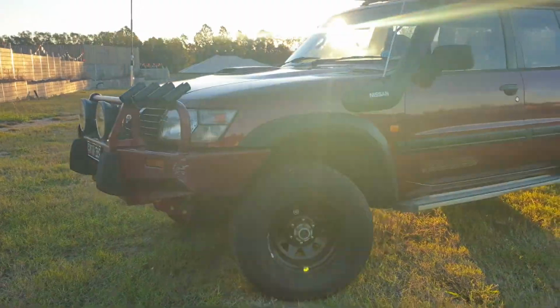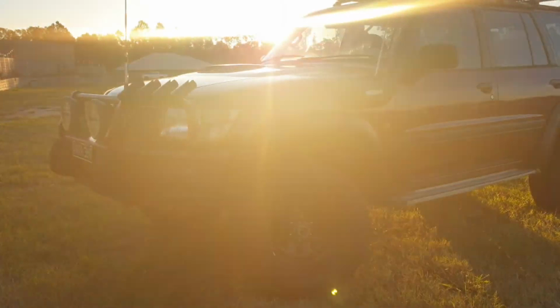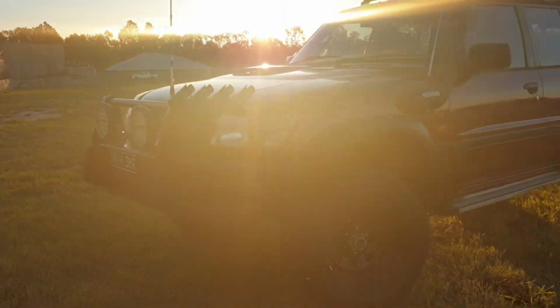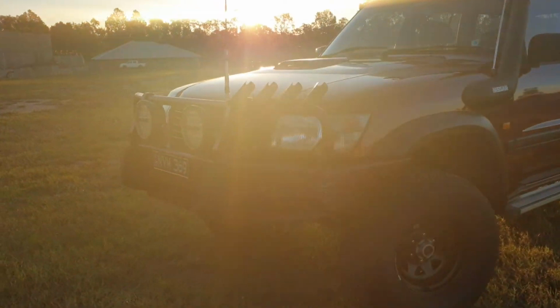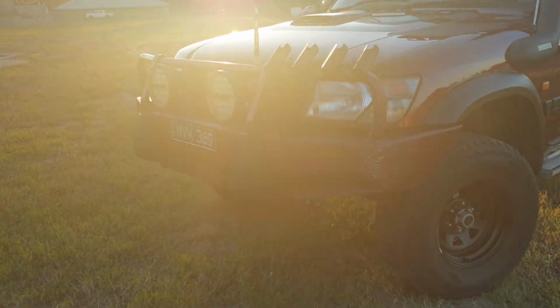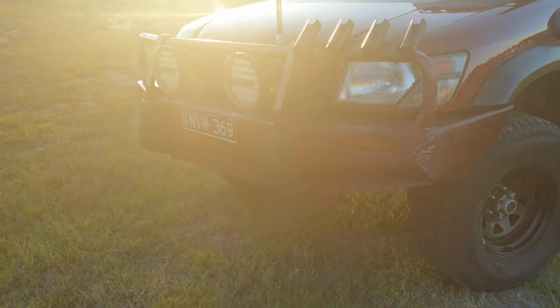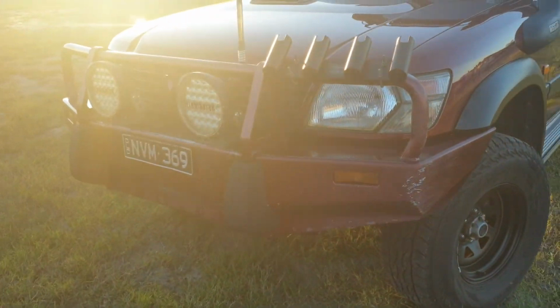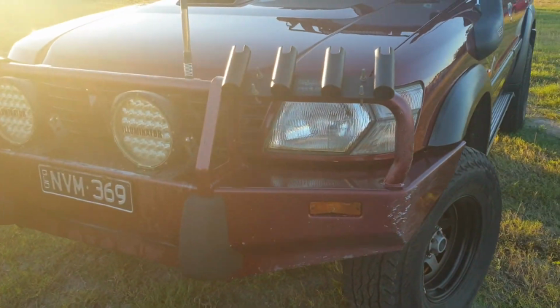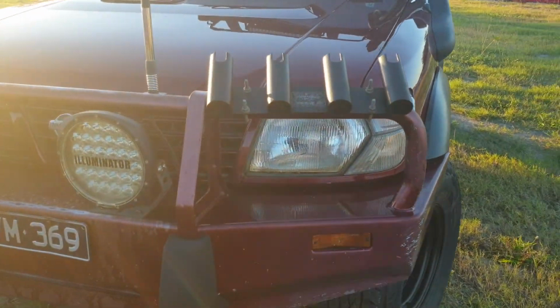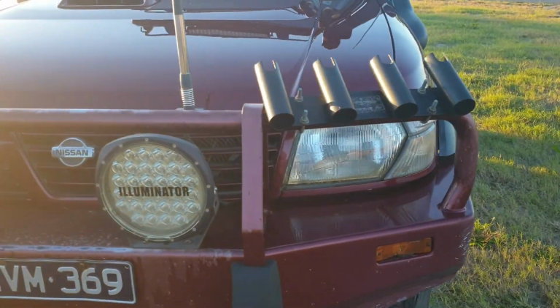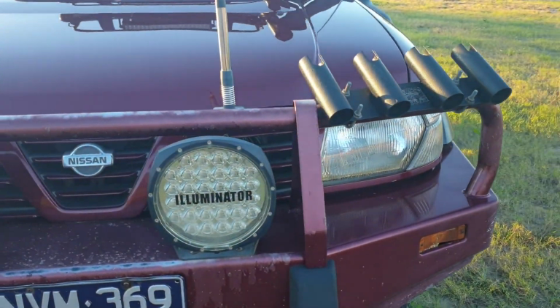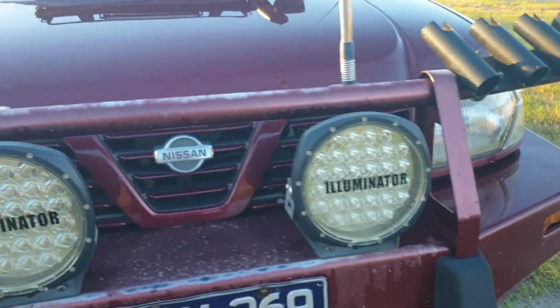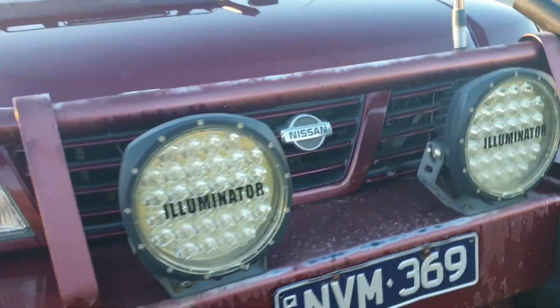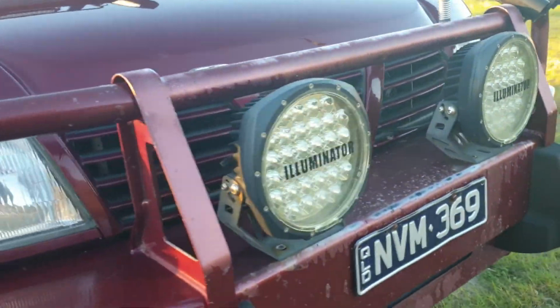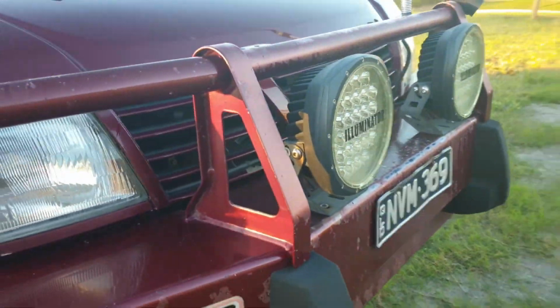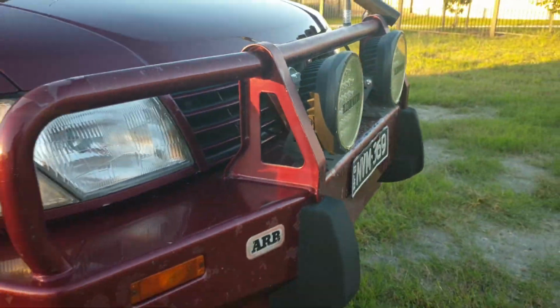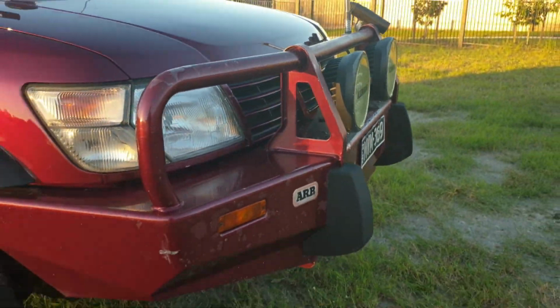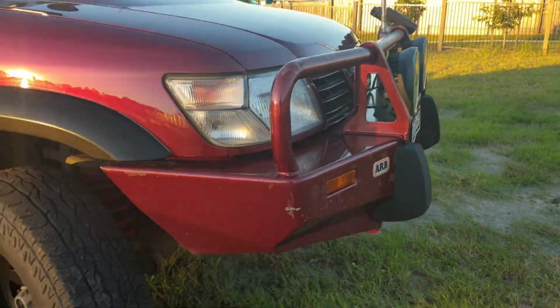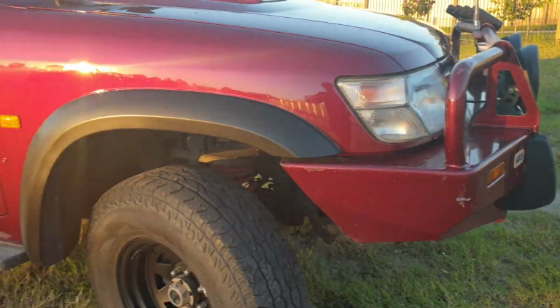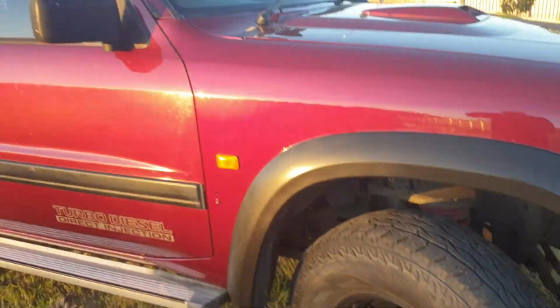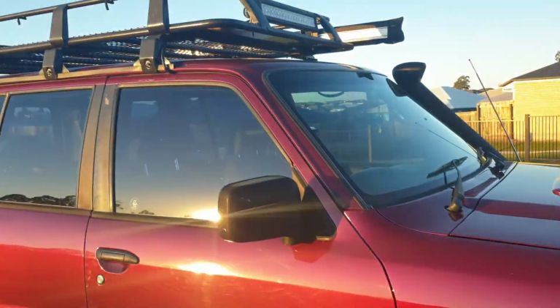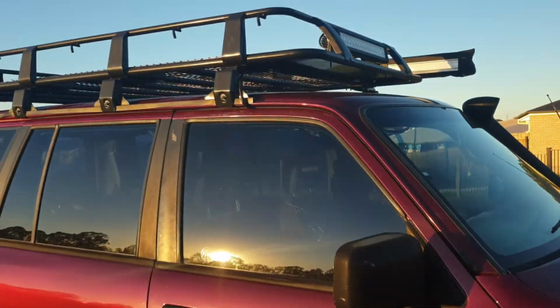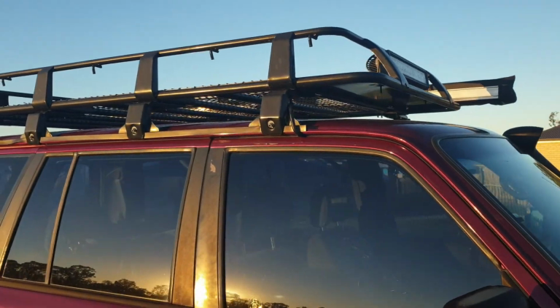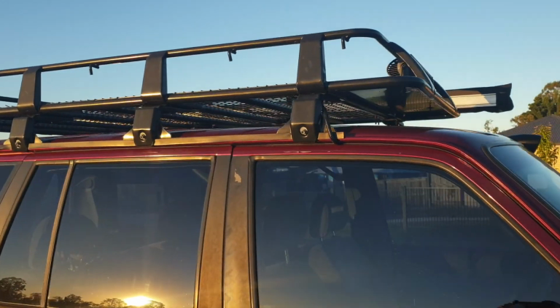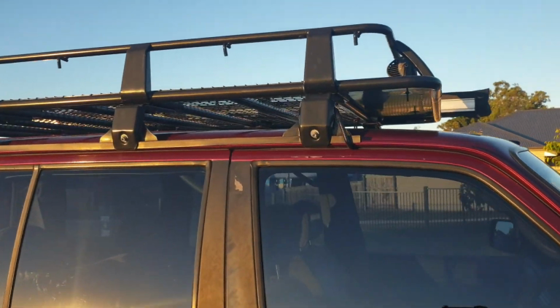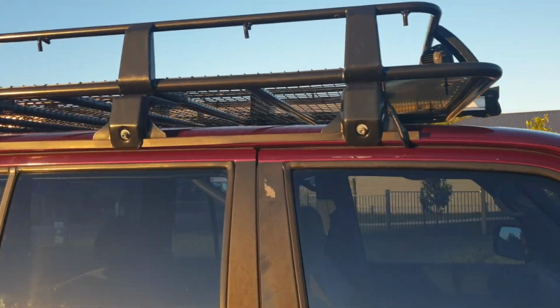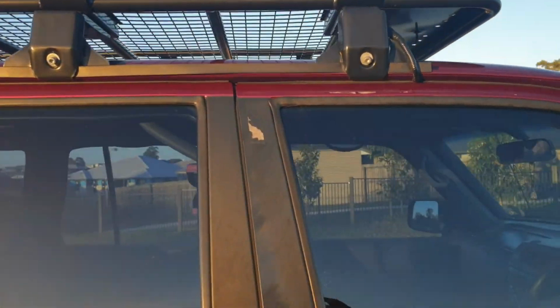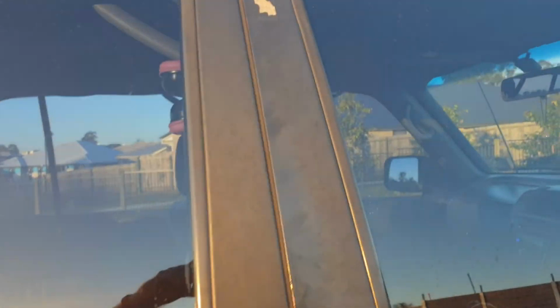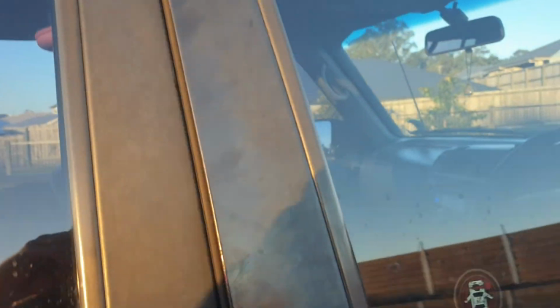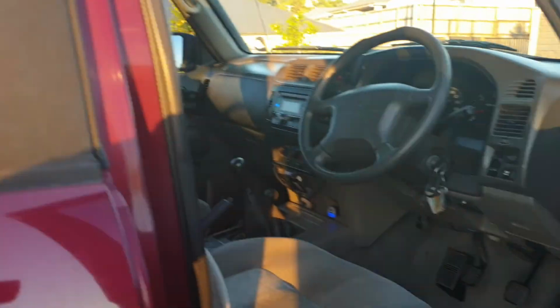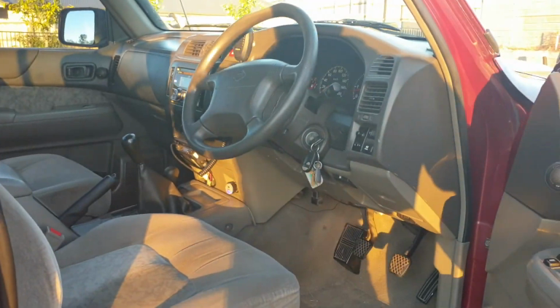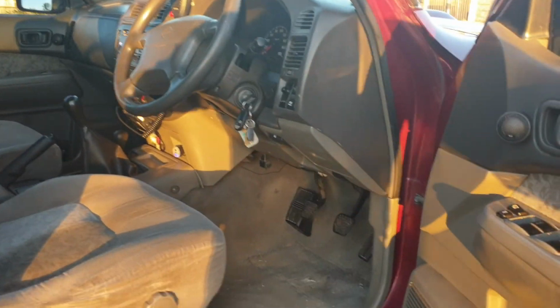You've got muddies — some razor style tires — a CB radio, fishing rod holders, and this amazing bull bar with spot lights. You've also got a King's rack and awning, and tinted windows. There's really not a lot this car hasn't got.